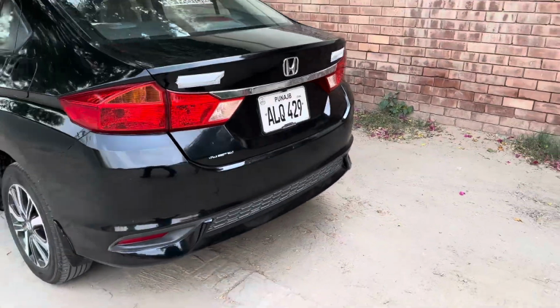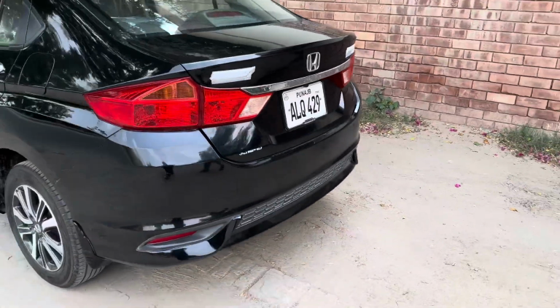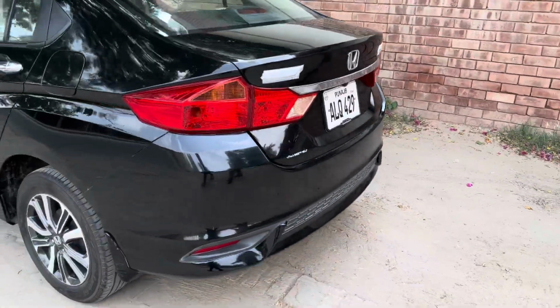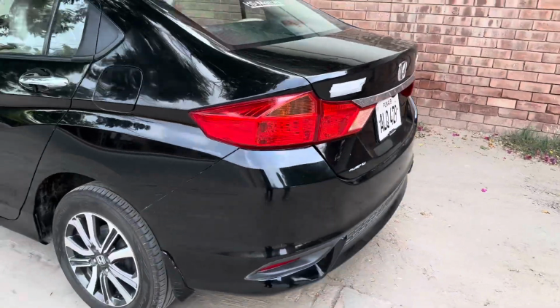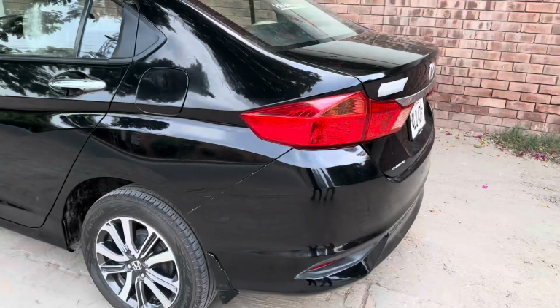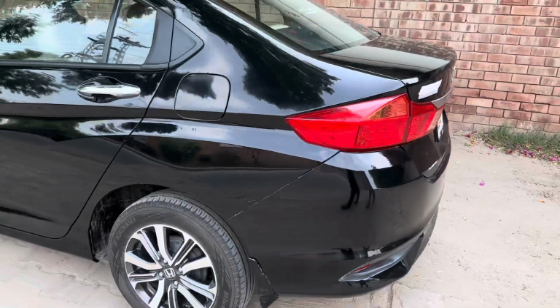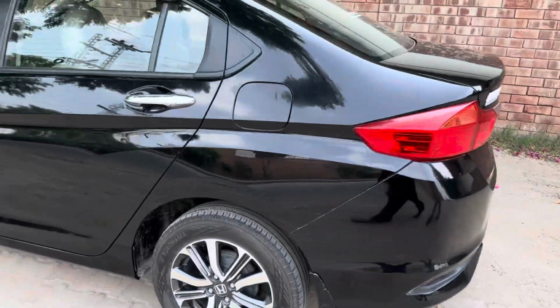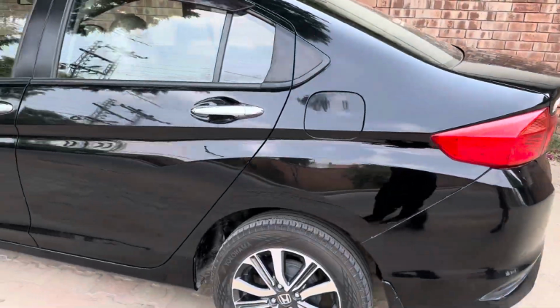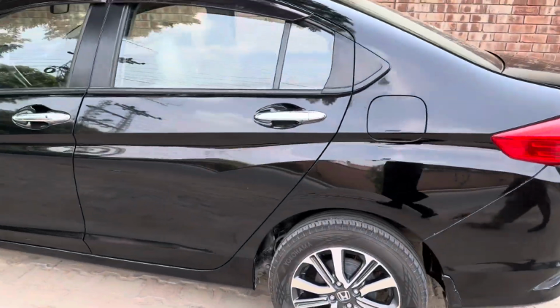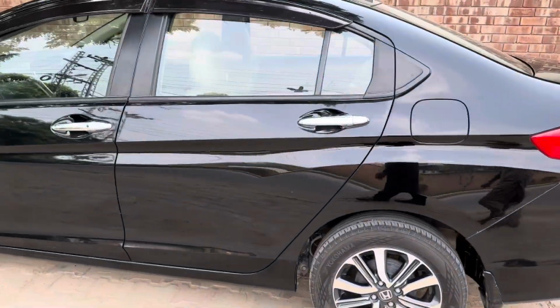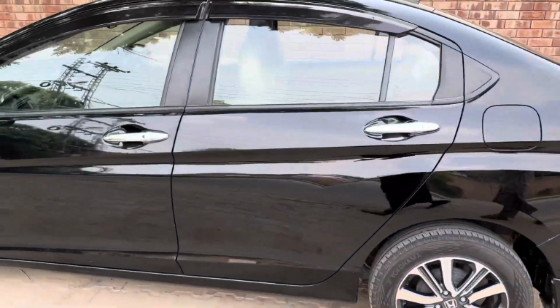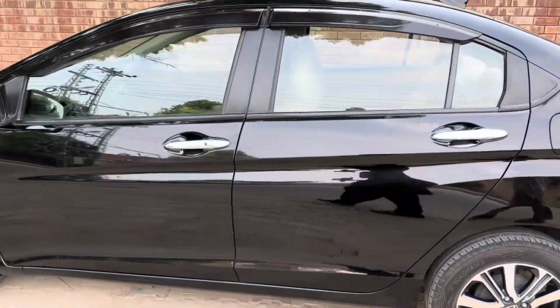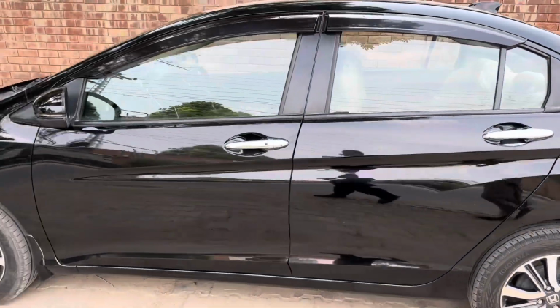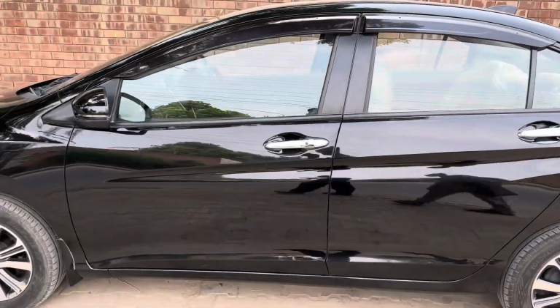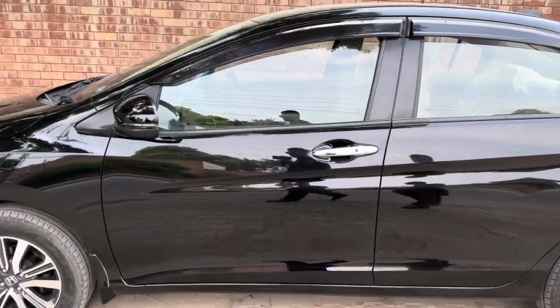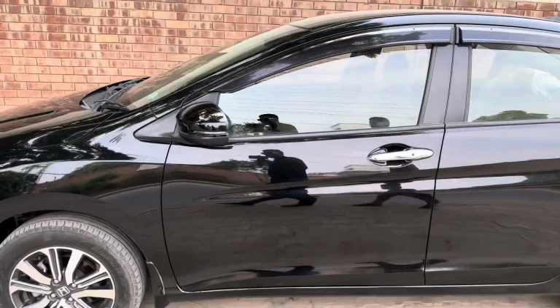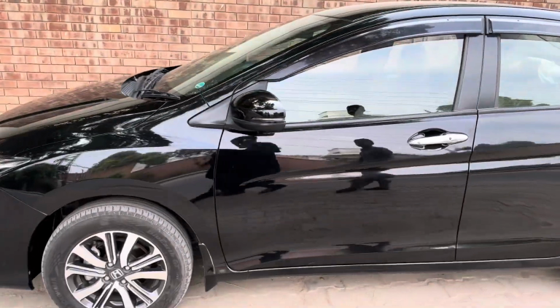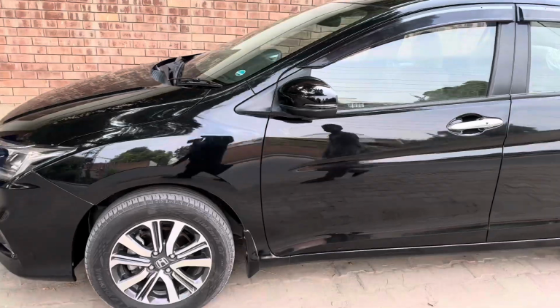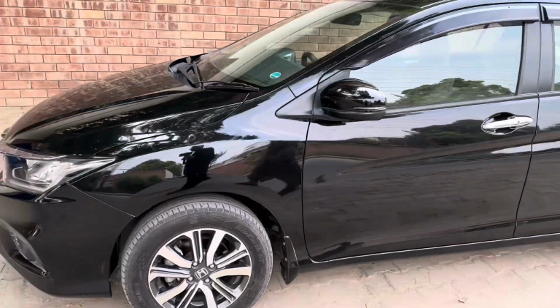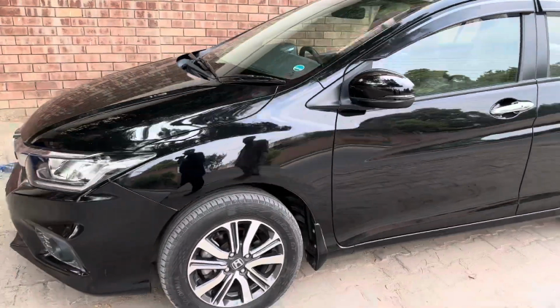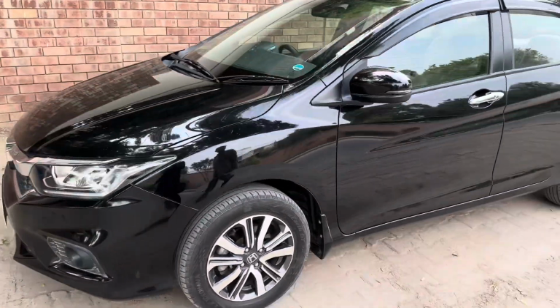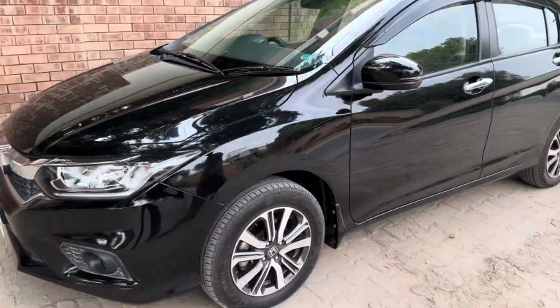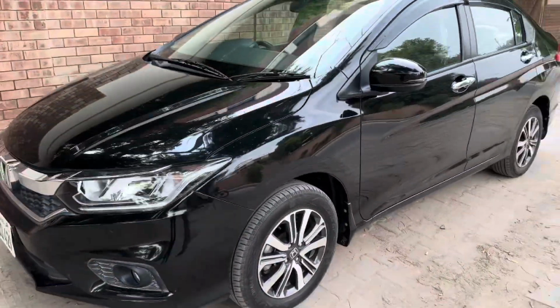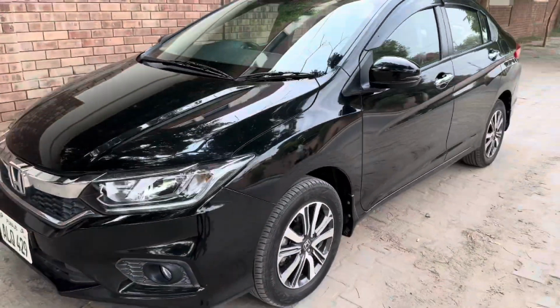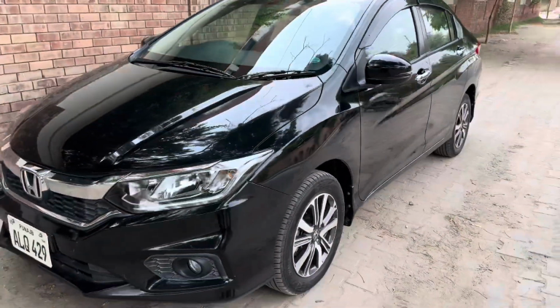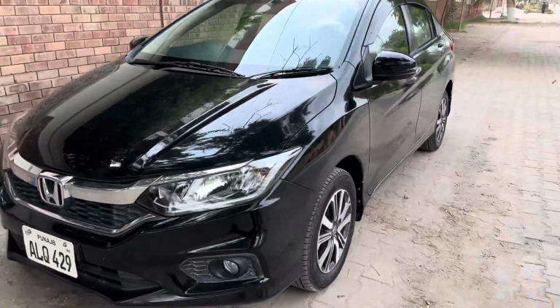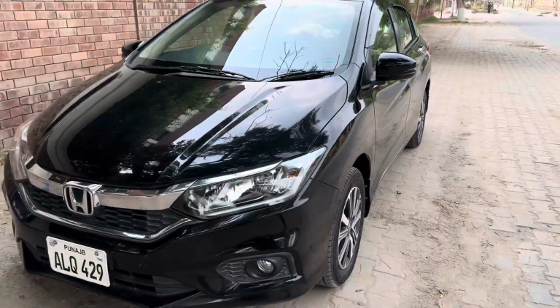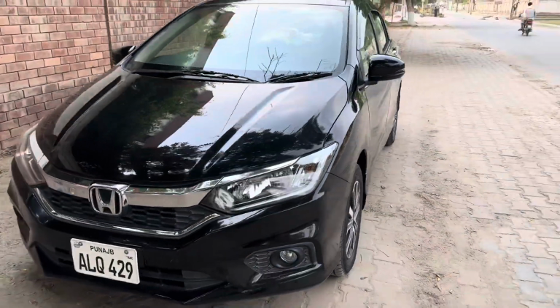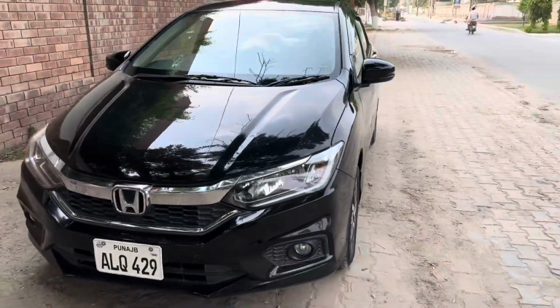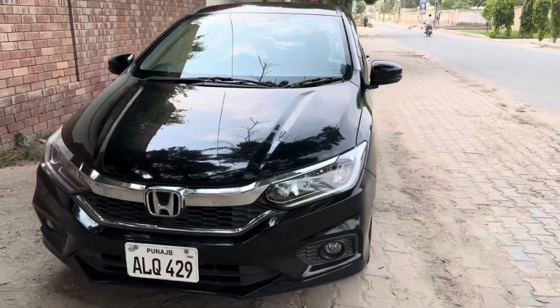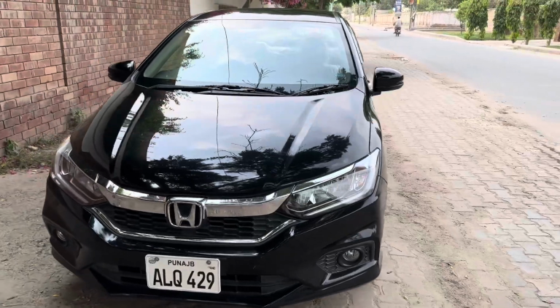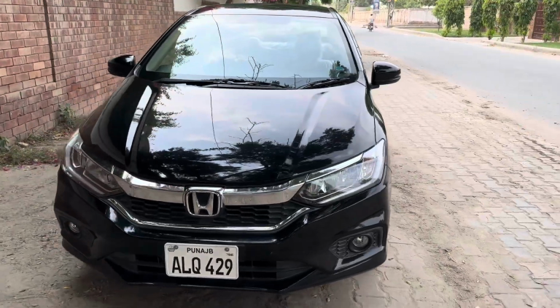Look at this — it is a black car. This car is neat and clean. If you want it, it is an HS motor. Look at this. Let's take it inside.